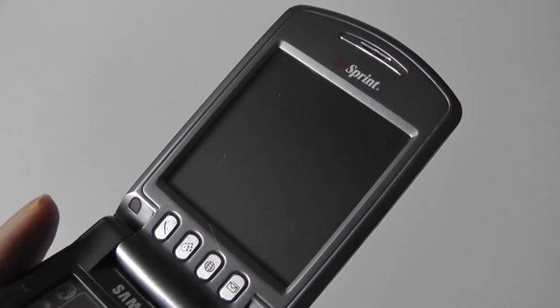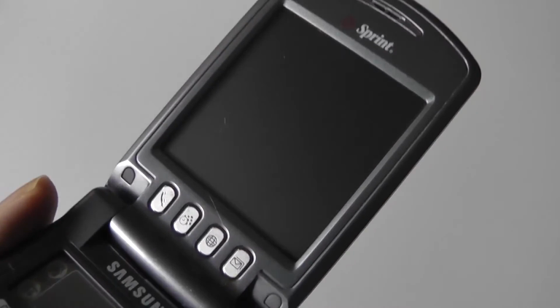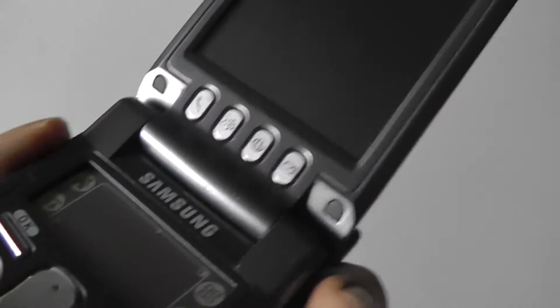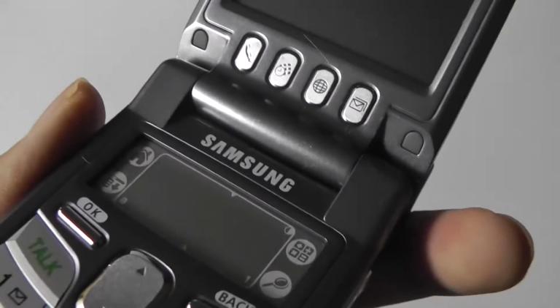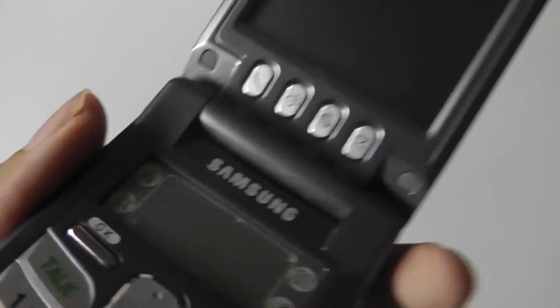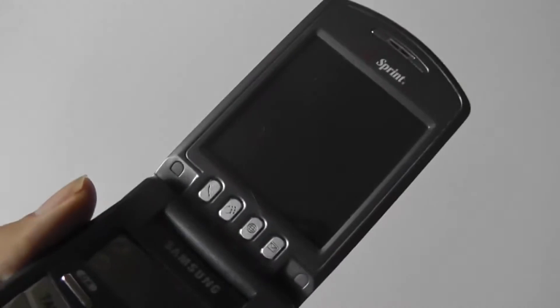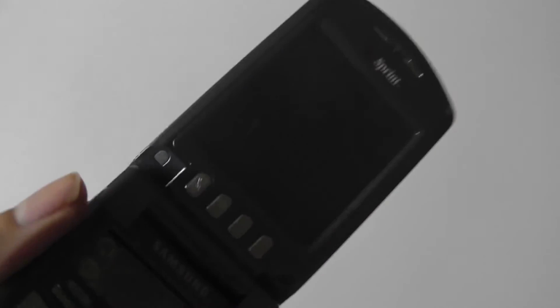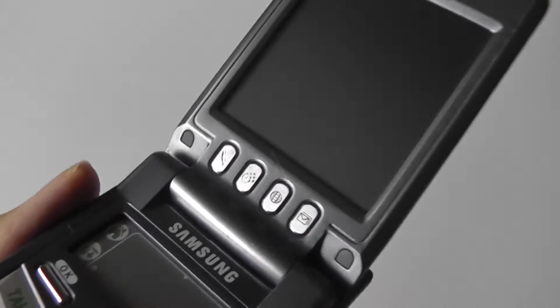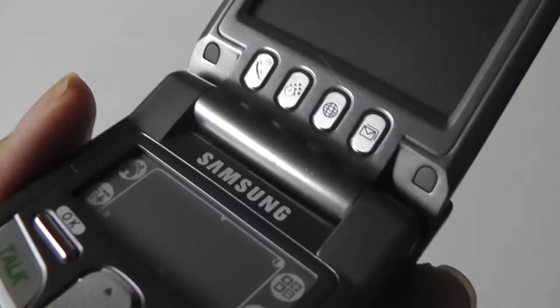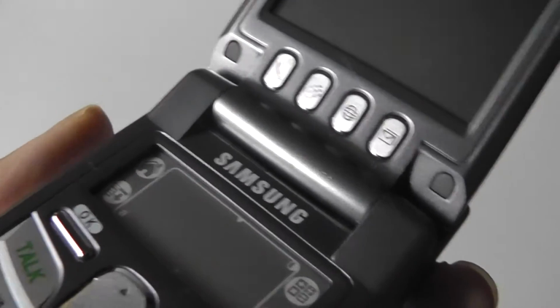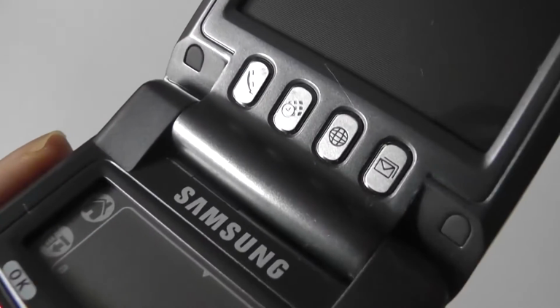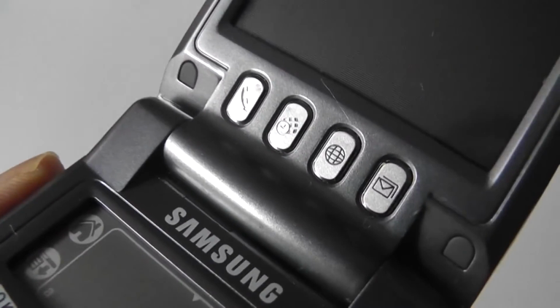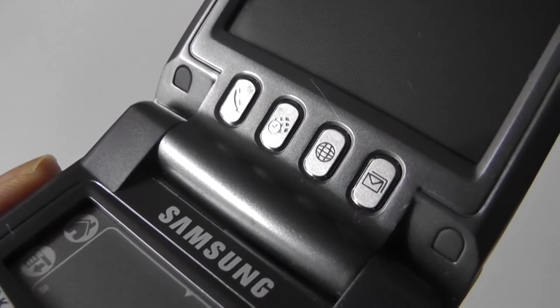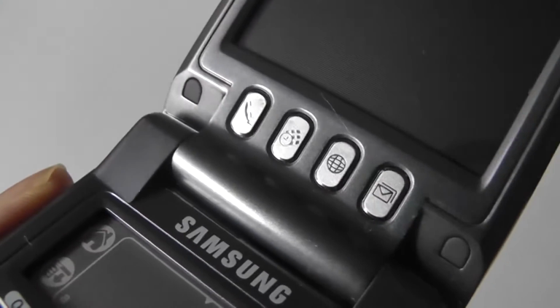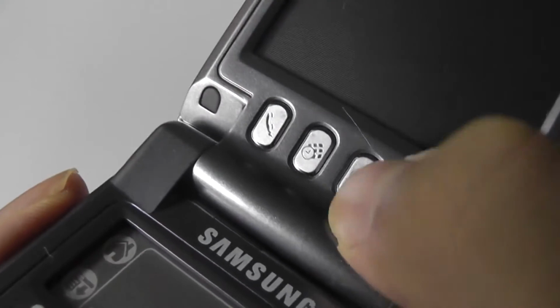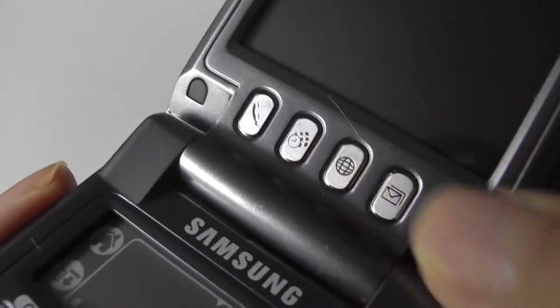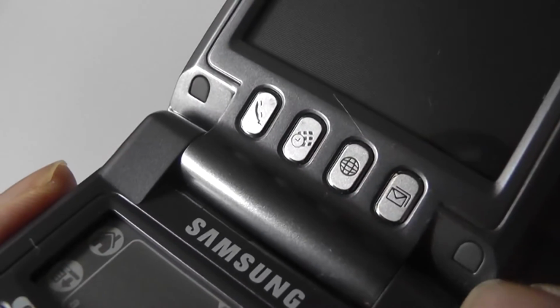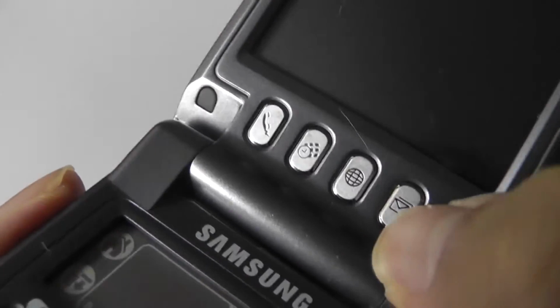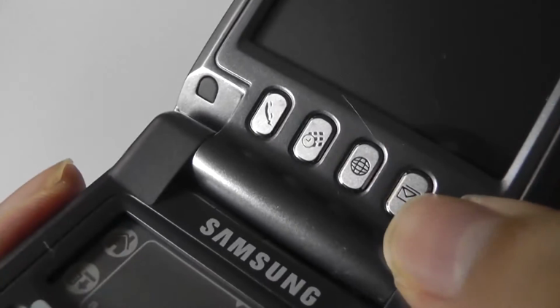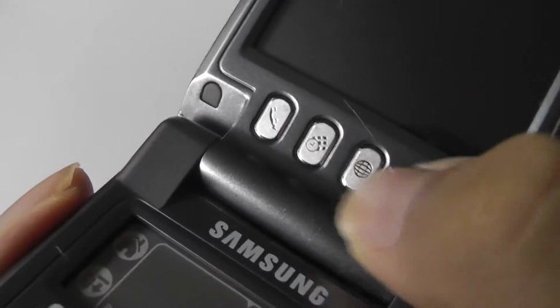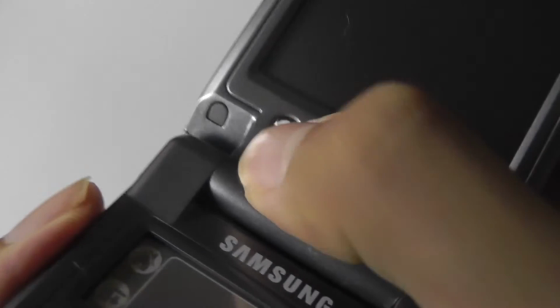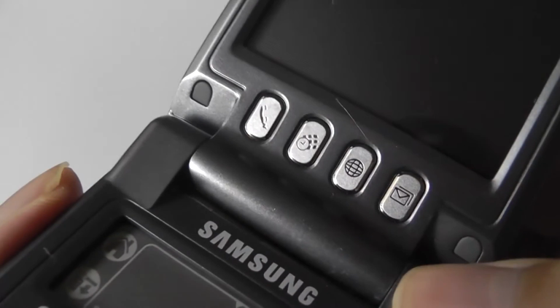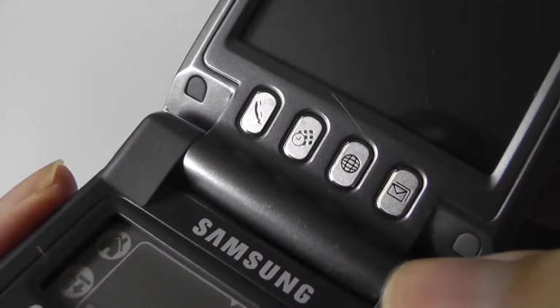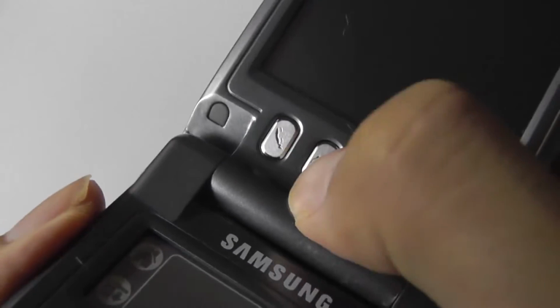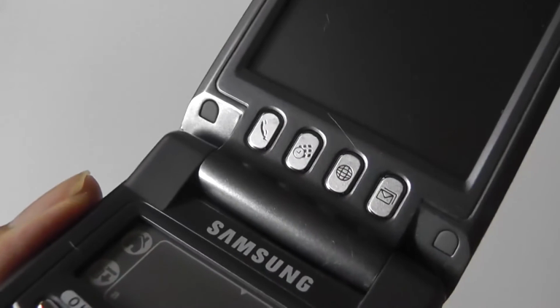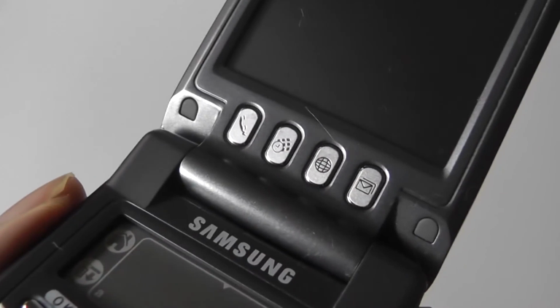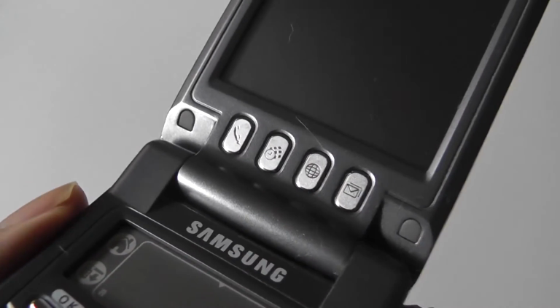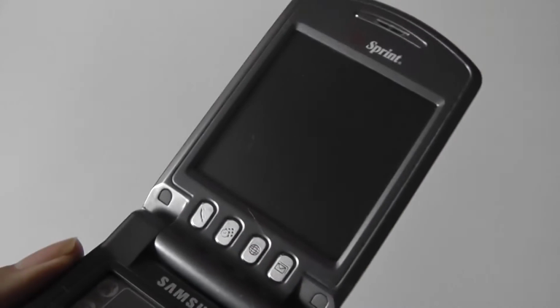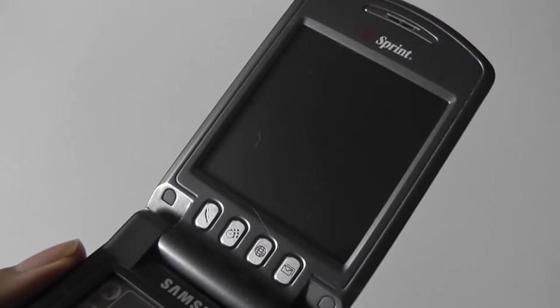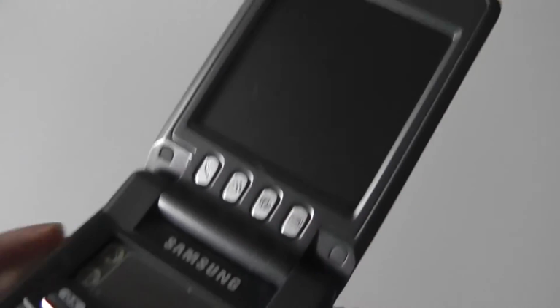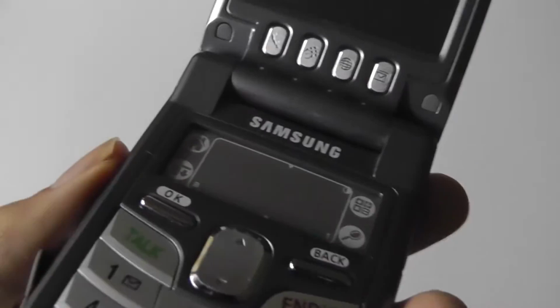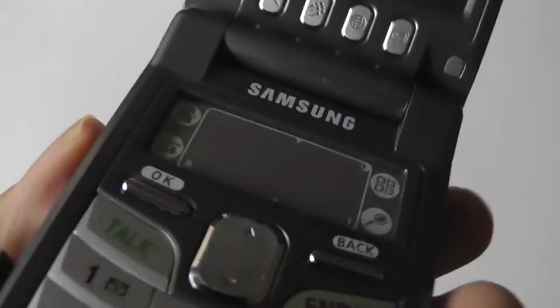But it did work, and the screen itself has decent viewing angles. Below the screen there's access to hotkeys to go into the browser, checking your mail, going into the dialer pad, as well as your calendar — pretty standard and easy to tap on.